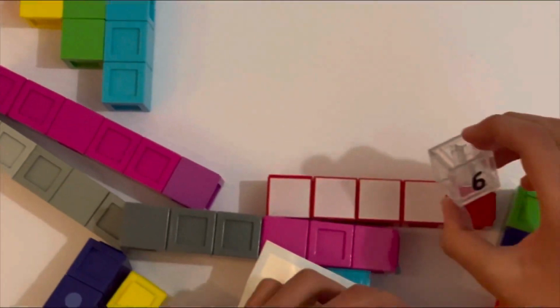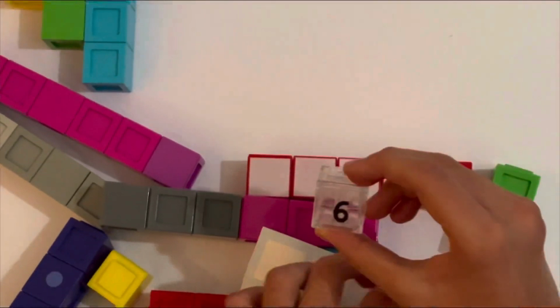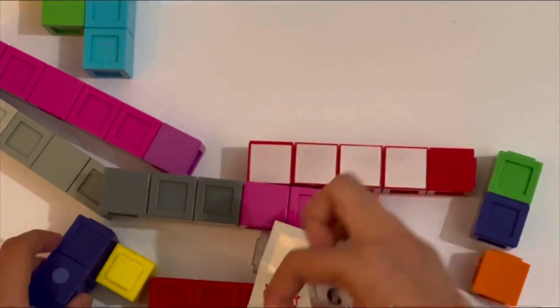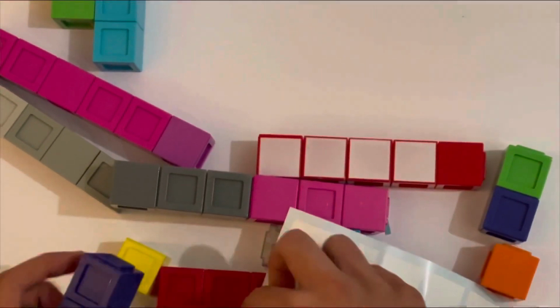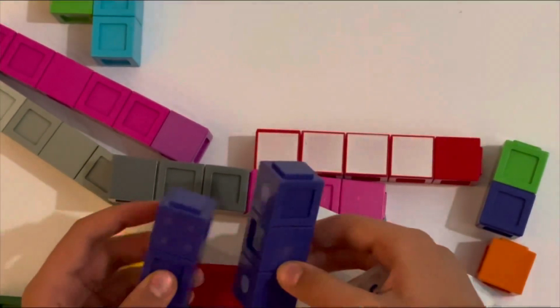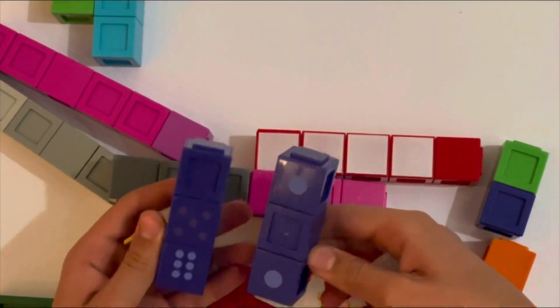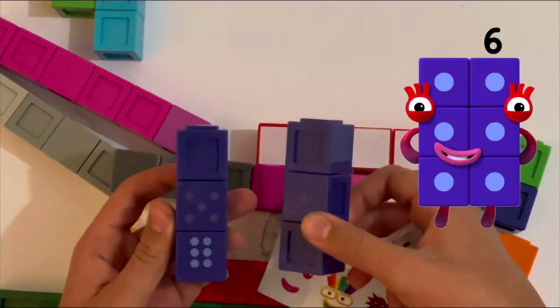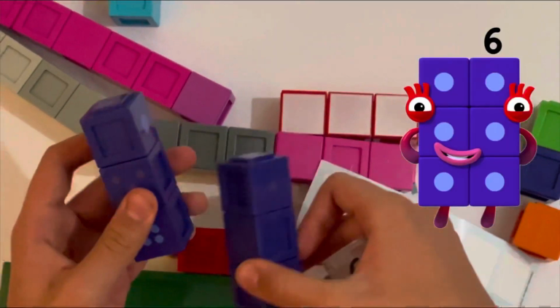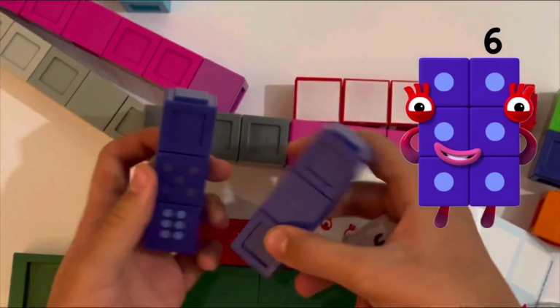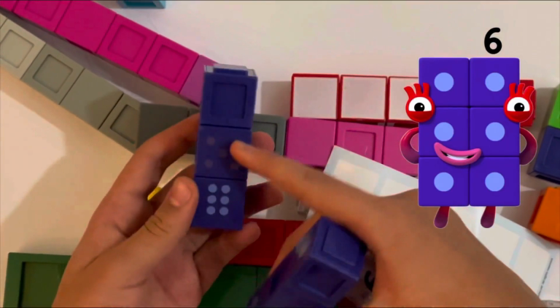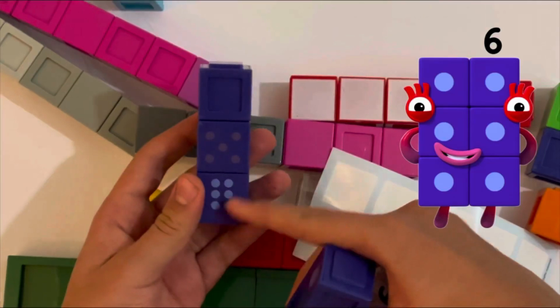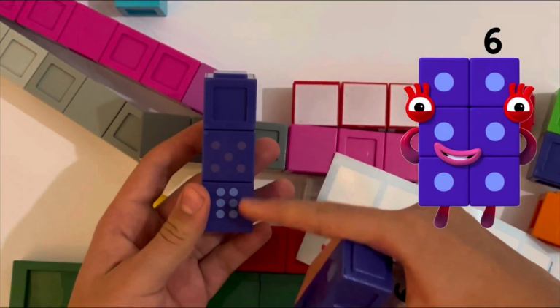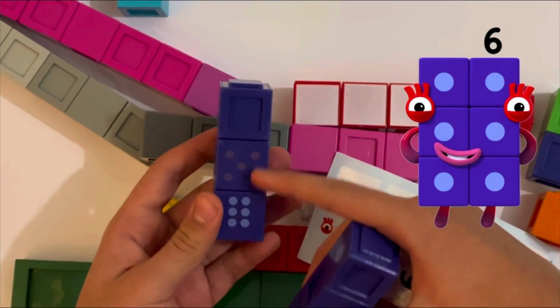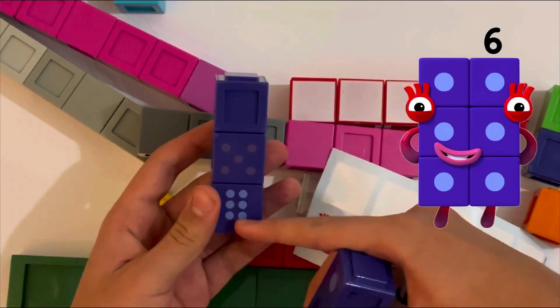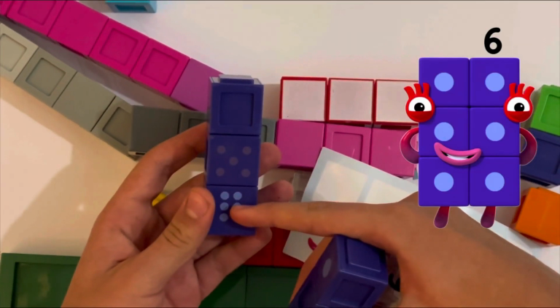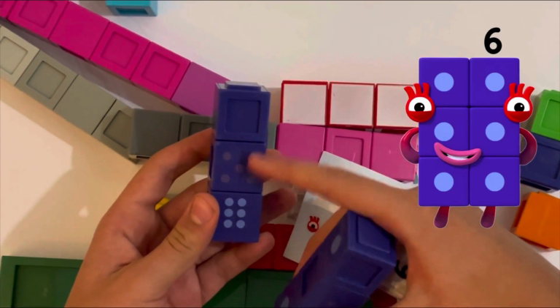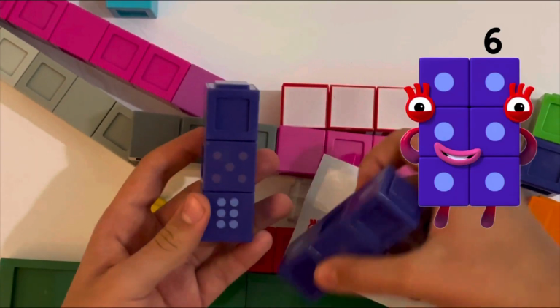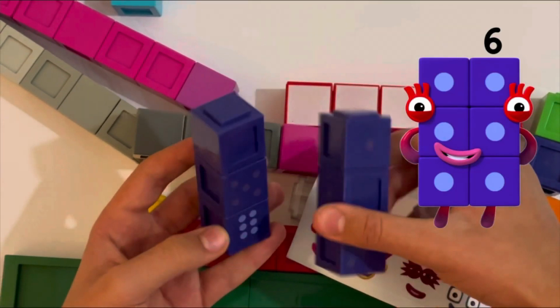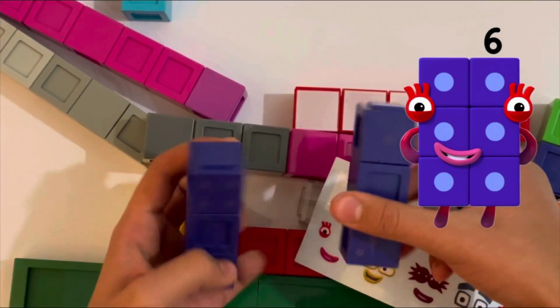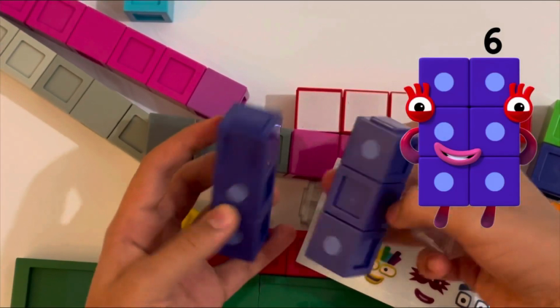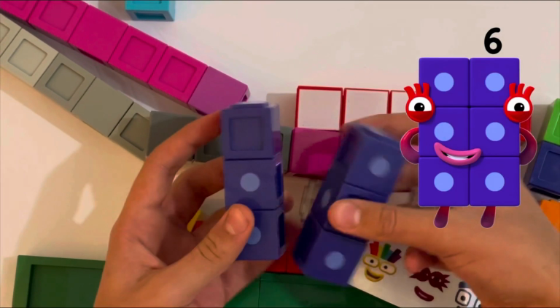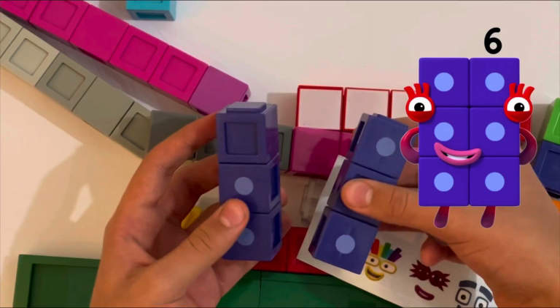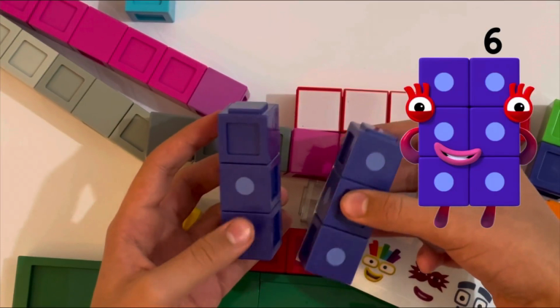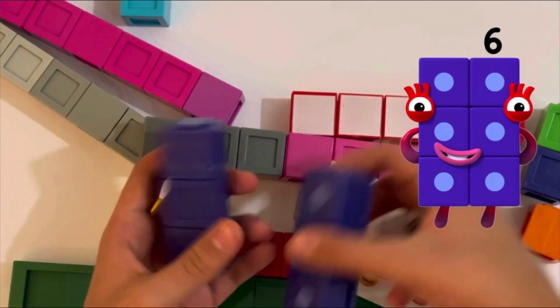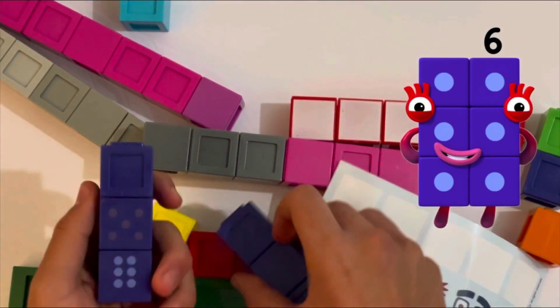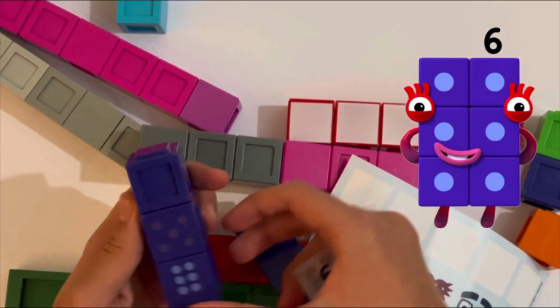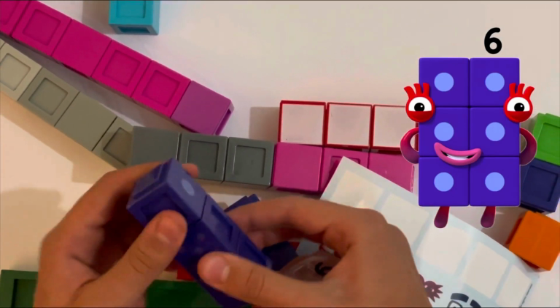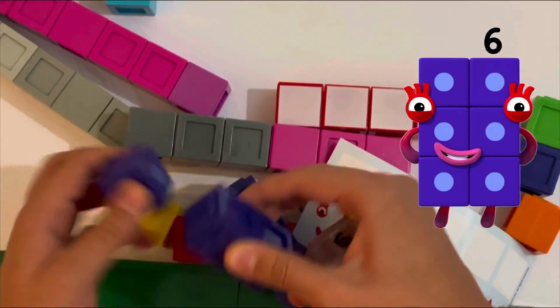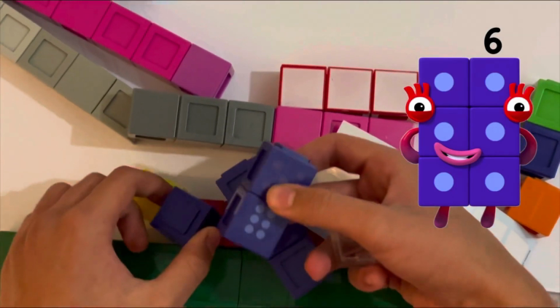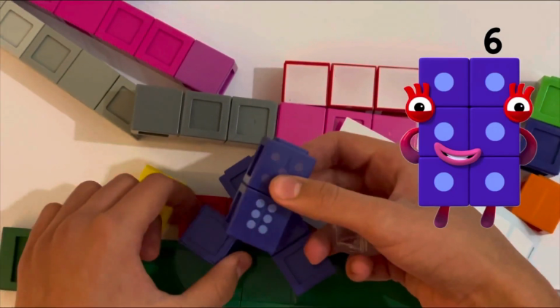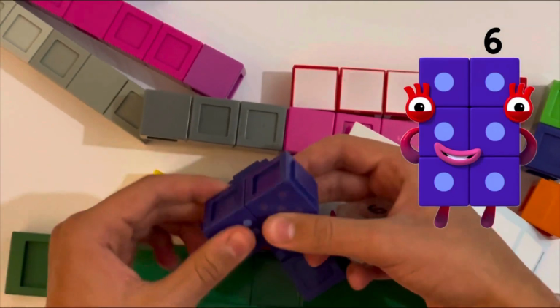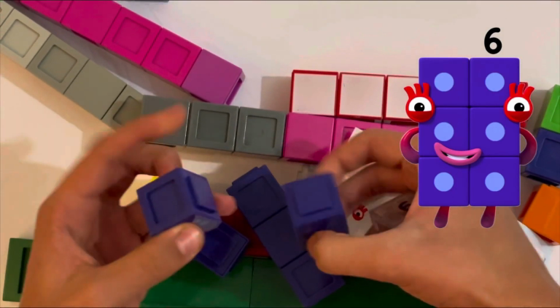And number six. The cool thing about the six block is that when she stands tall, you can see all the pictures of dice on the faces. But when she's arranged as a rectangle, there's only one dot on each block. That's pretty interesting — I'm going to make it tall.